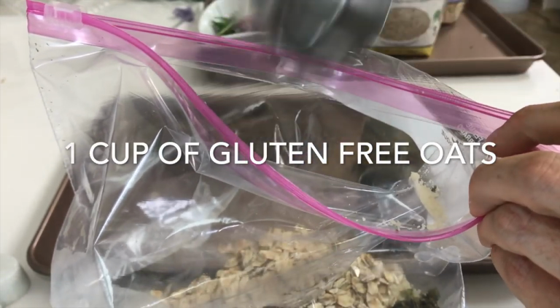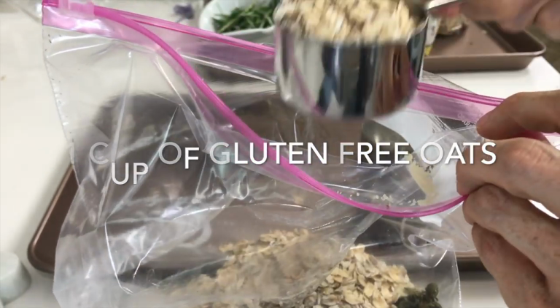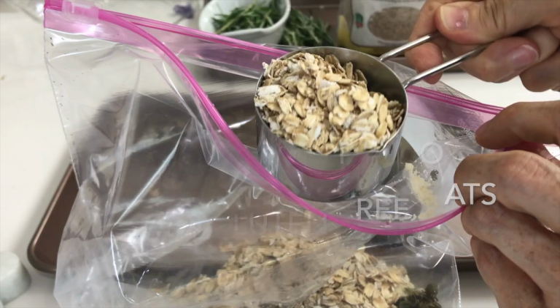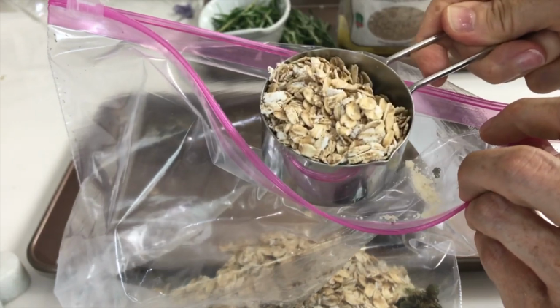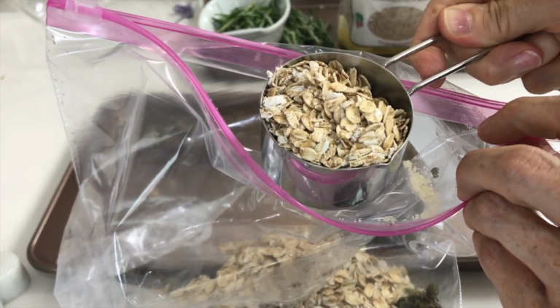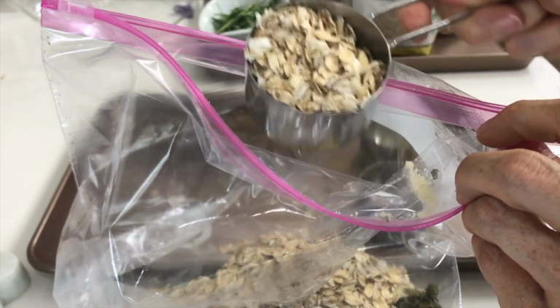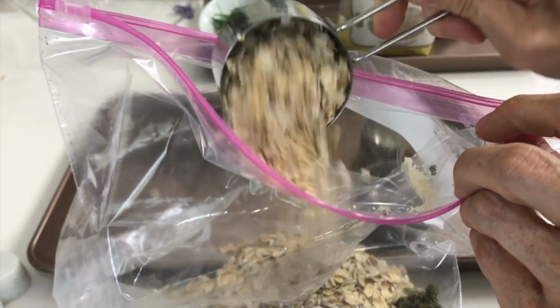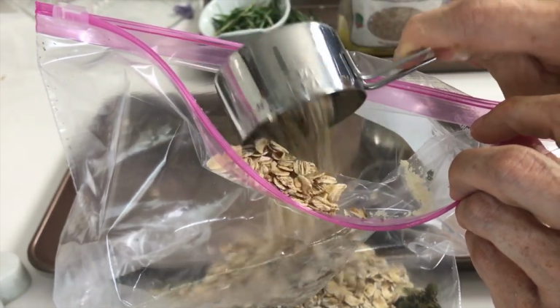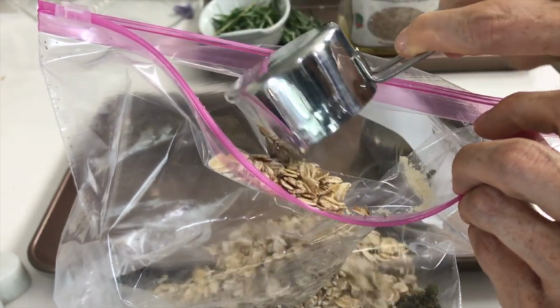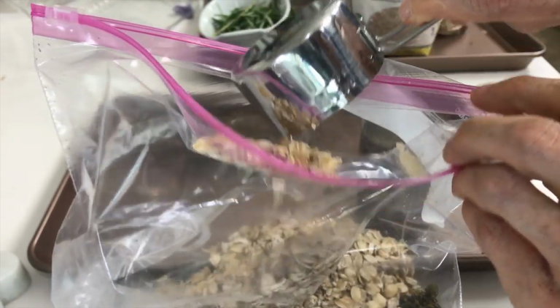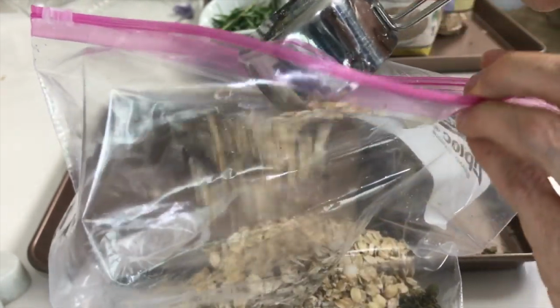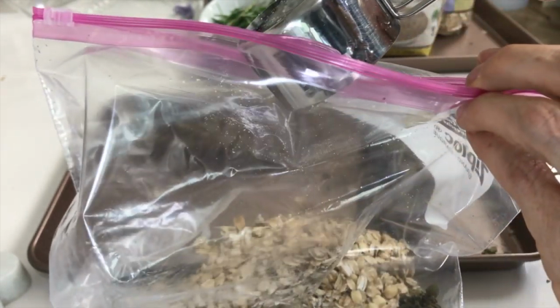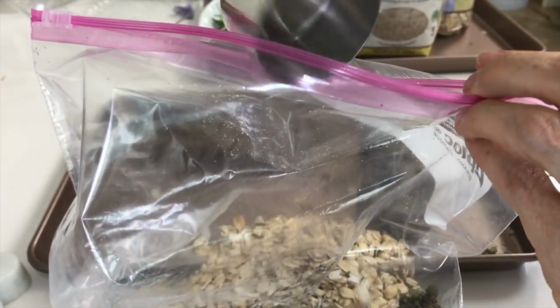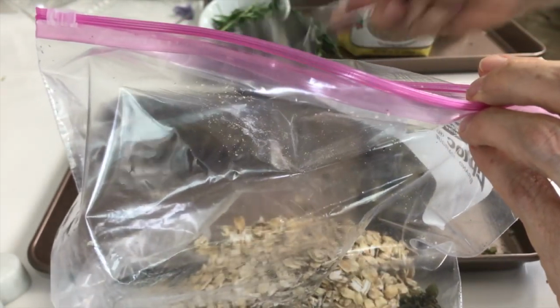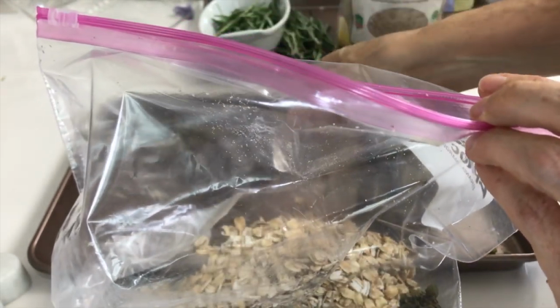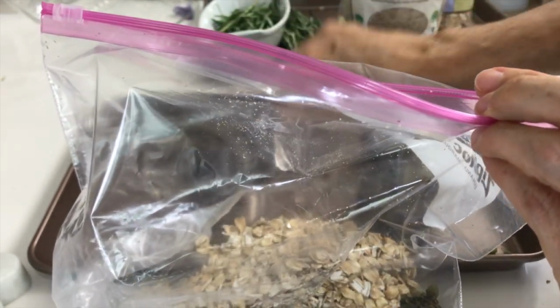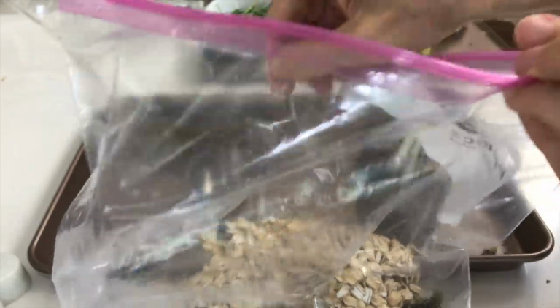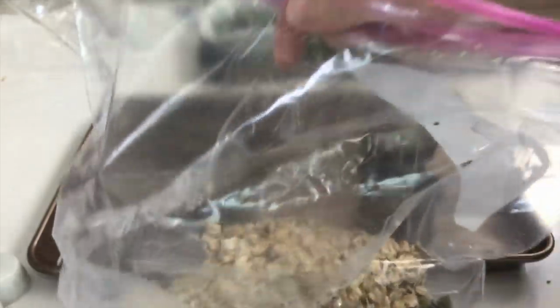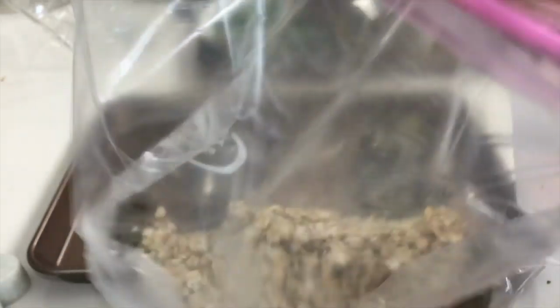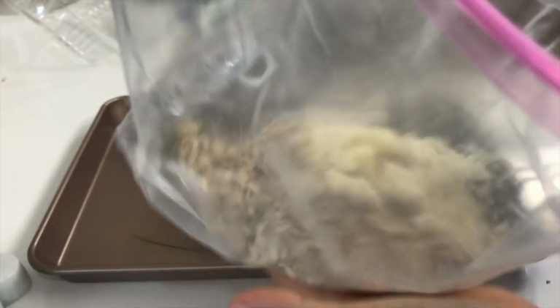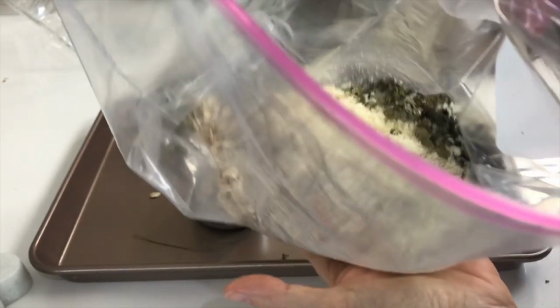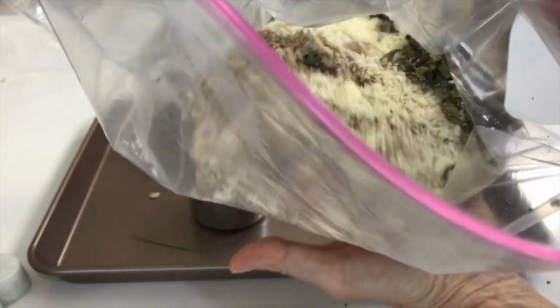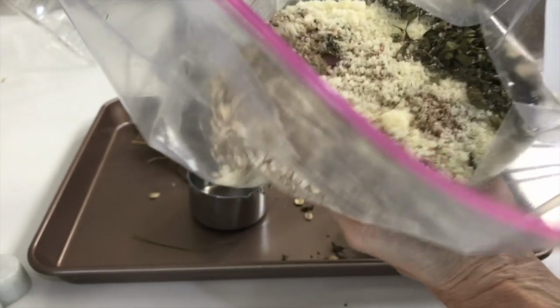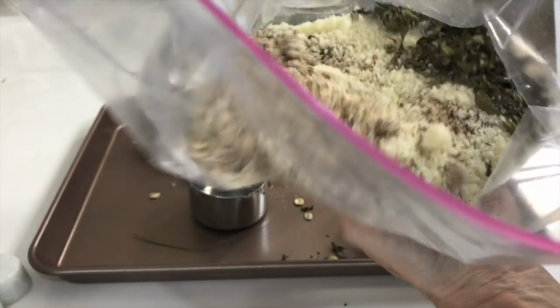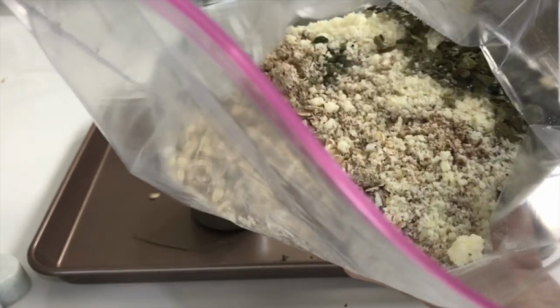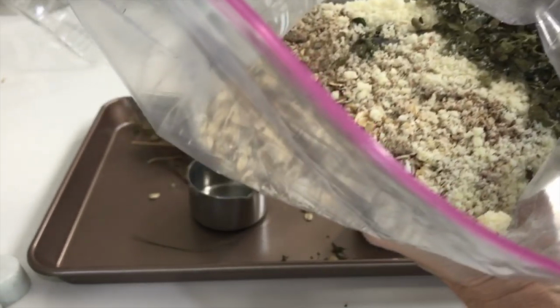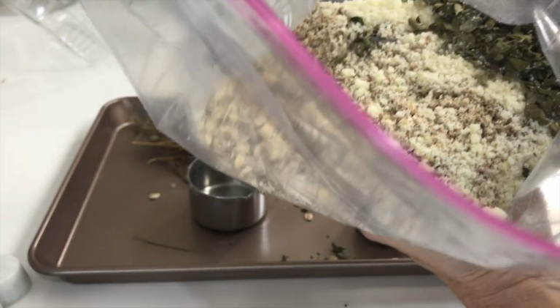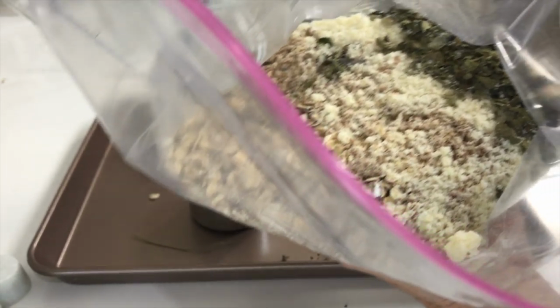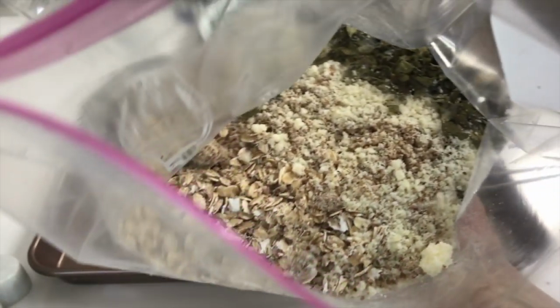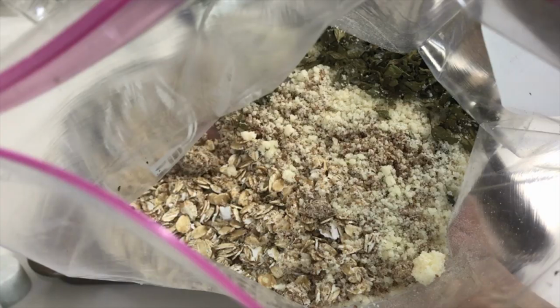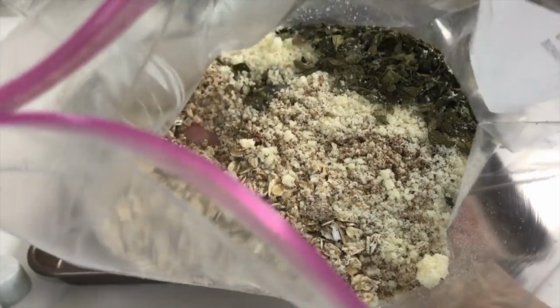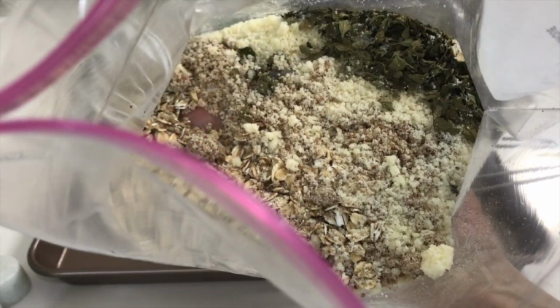If you want to use this for children and you might not want them to see all the oats, you can process this for about 30 seconds so those oats break down a little bit.